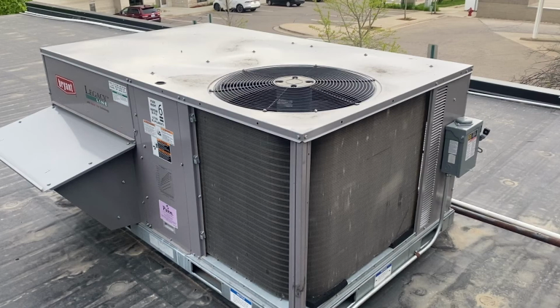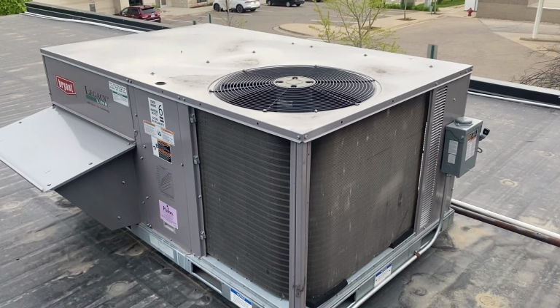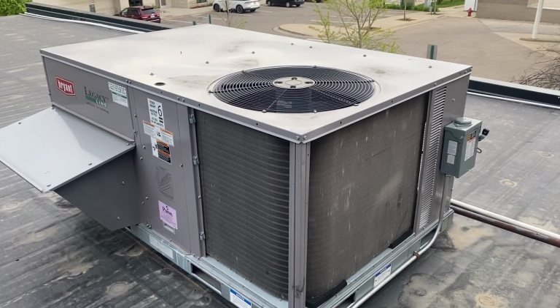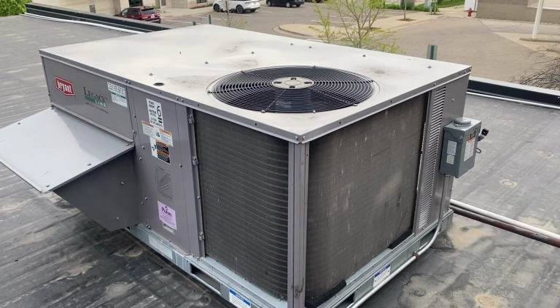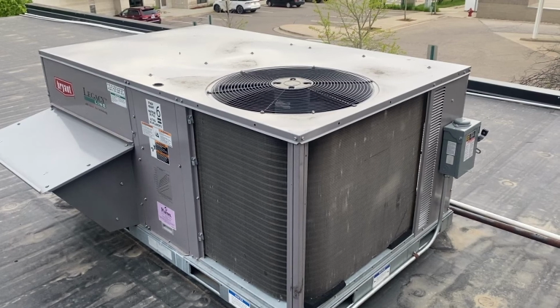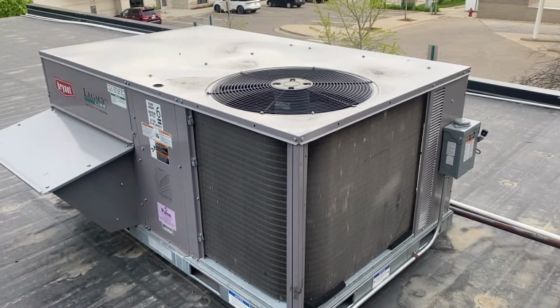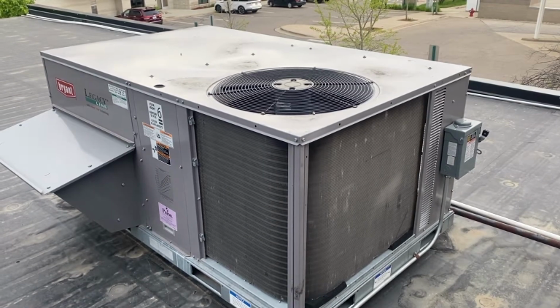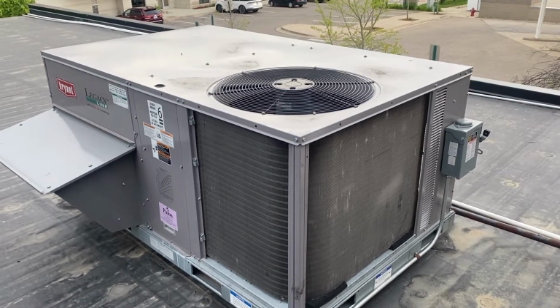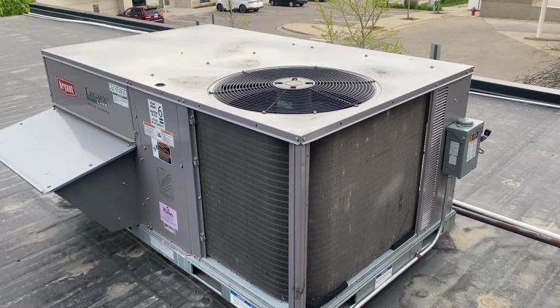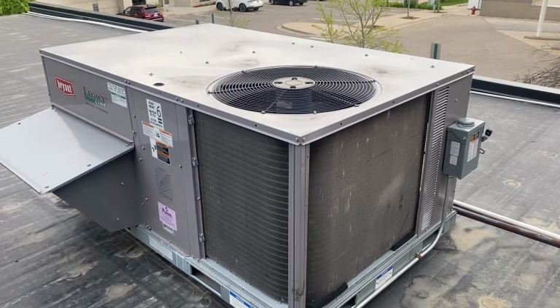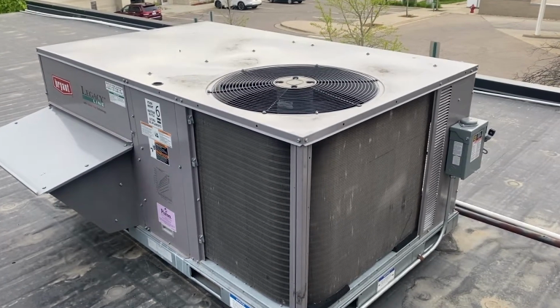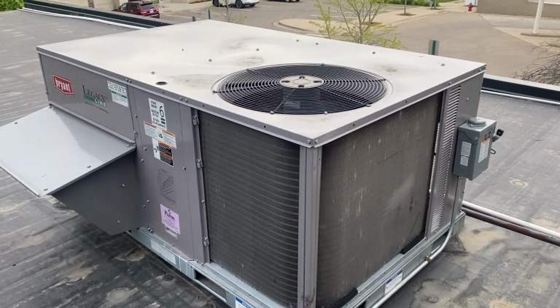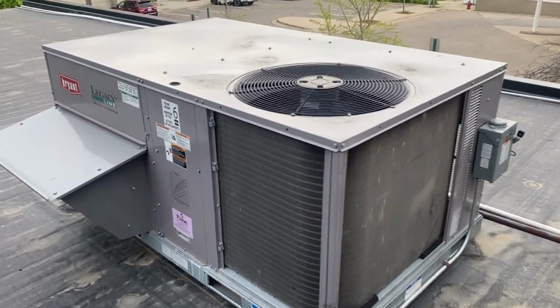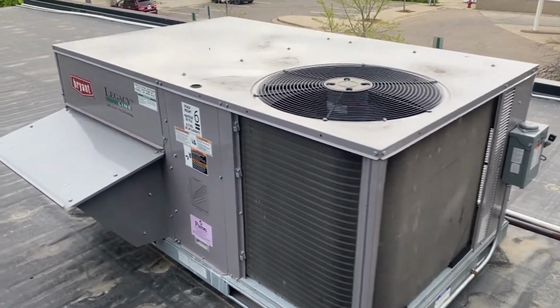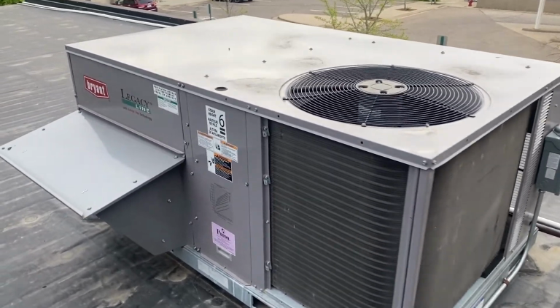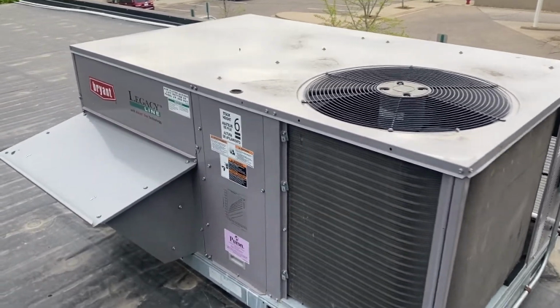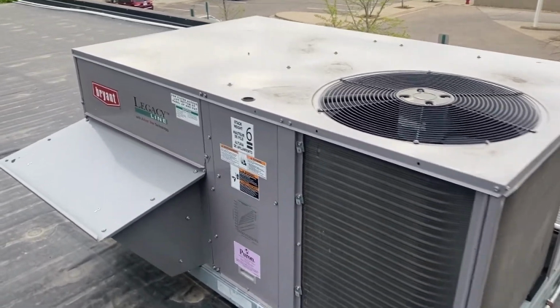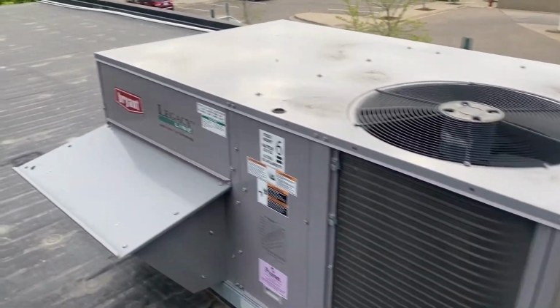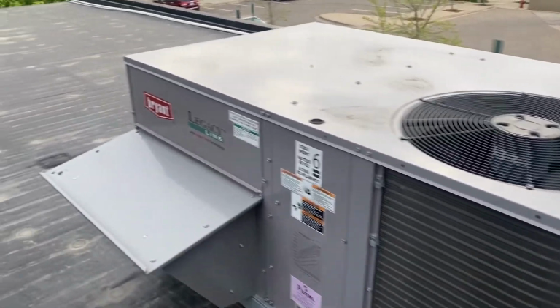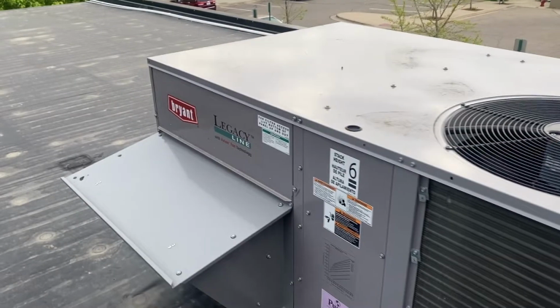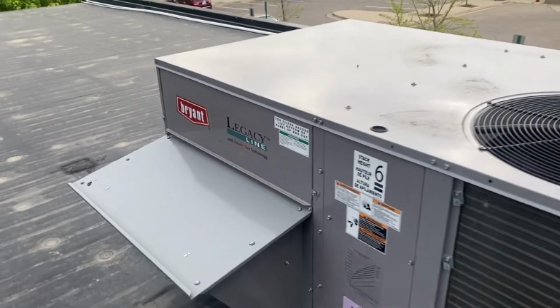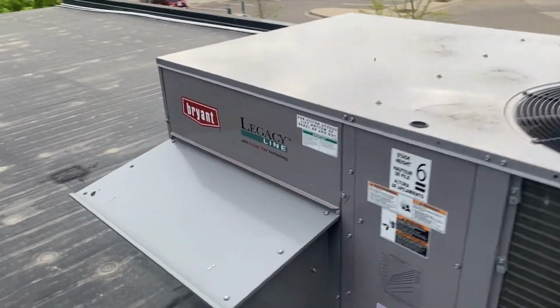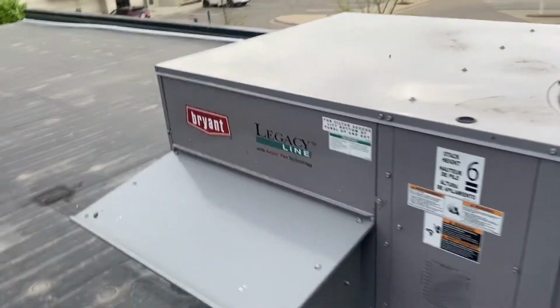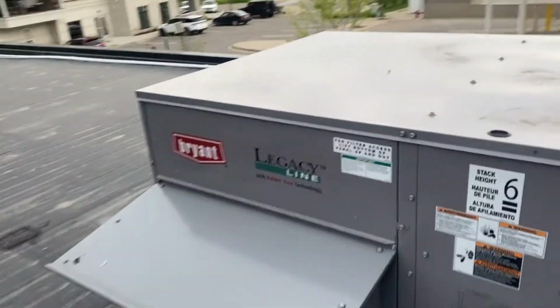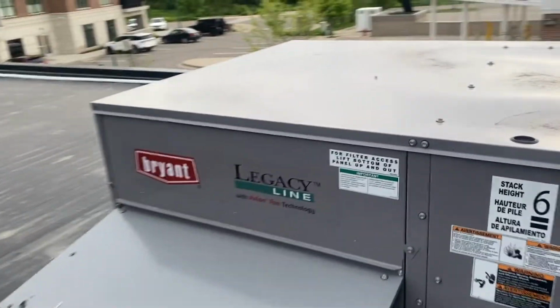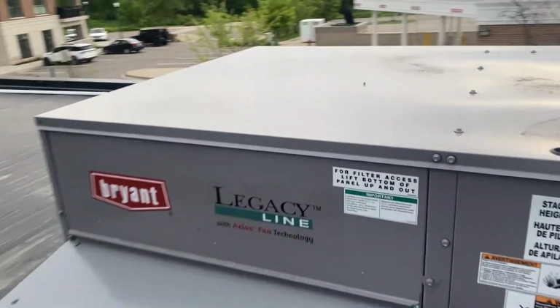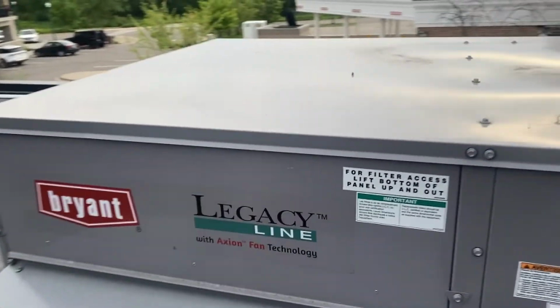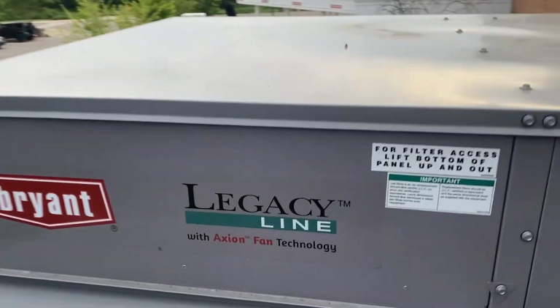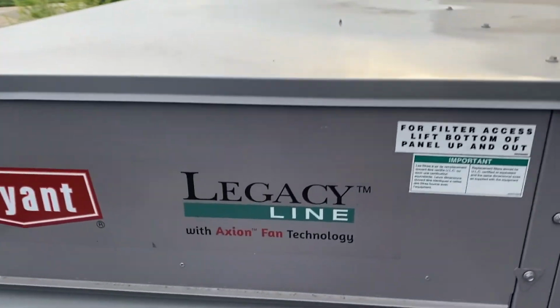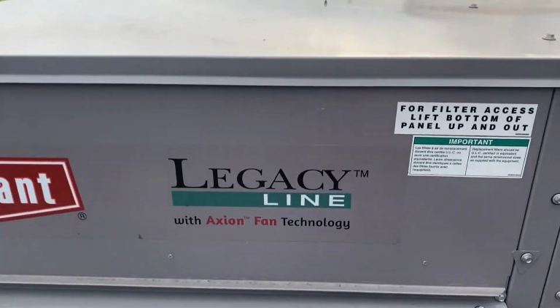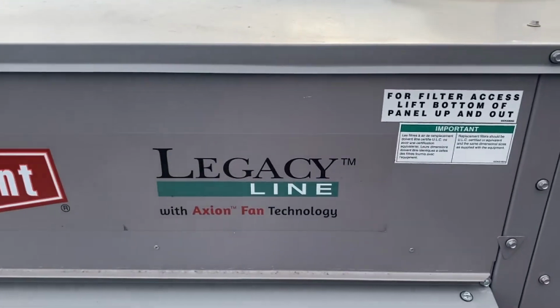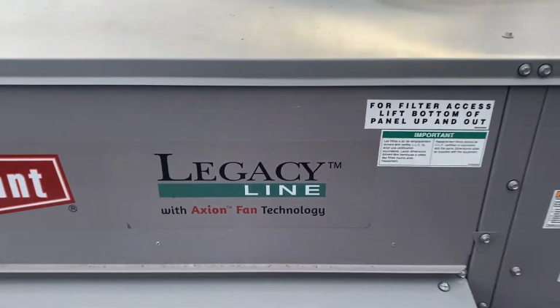Hey guys, this is Will. This is a video on the Bryant Legacy Line rooftop unit with Axion fan technology.